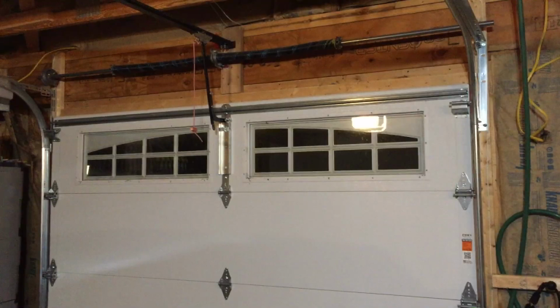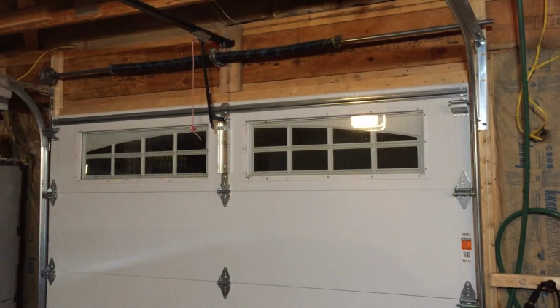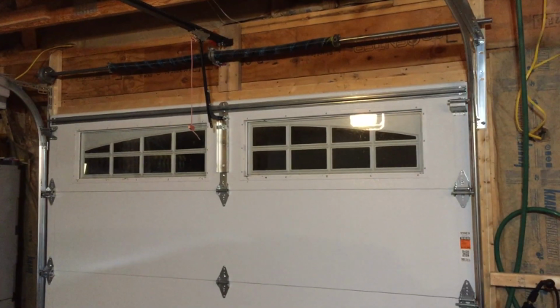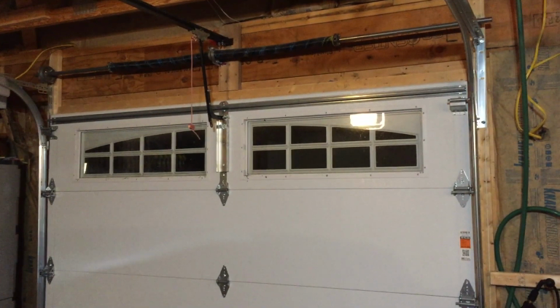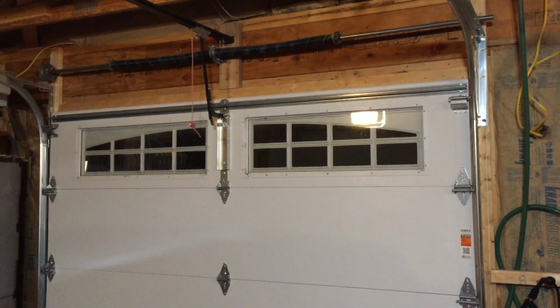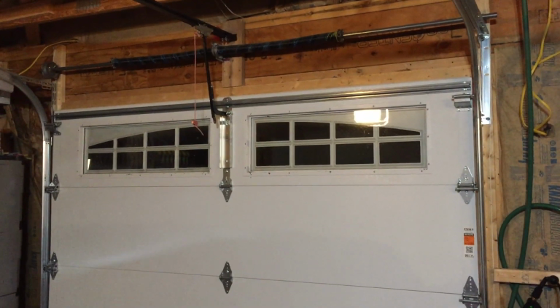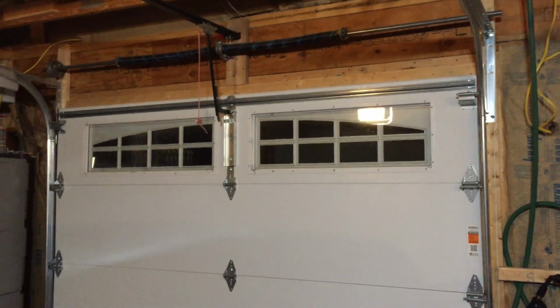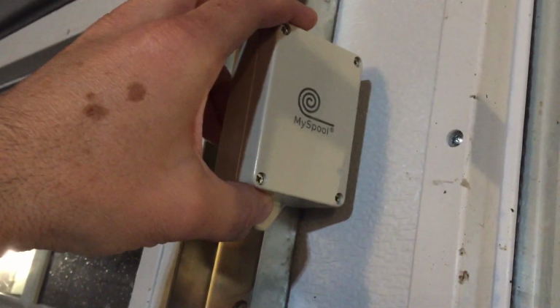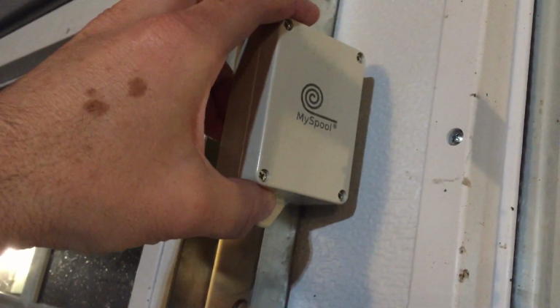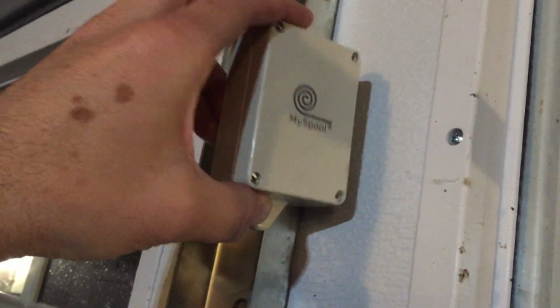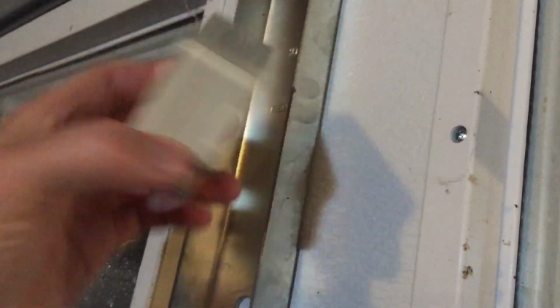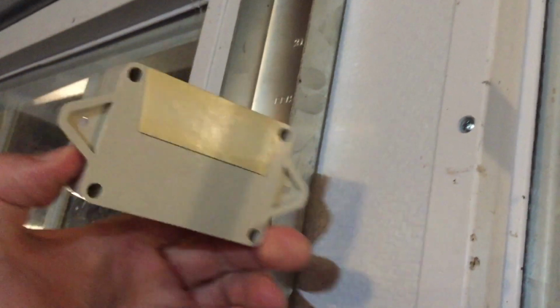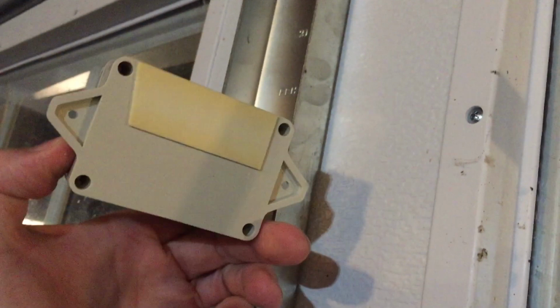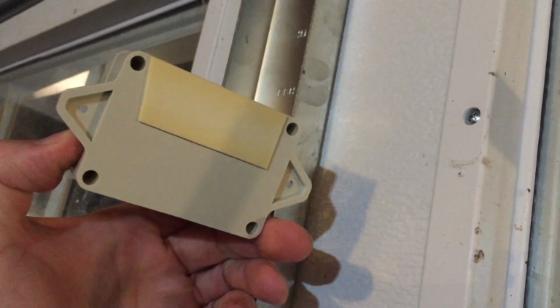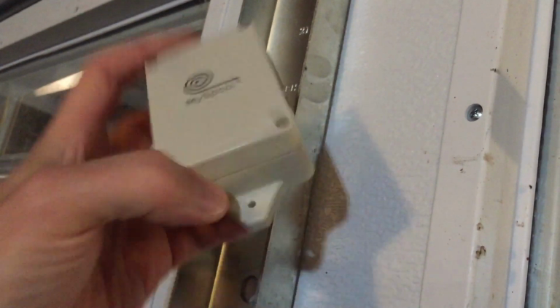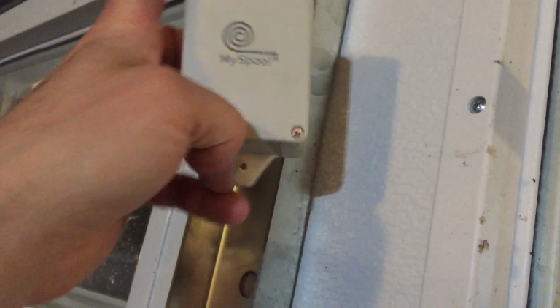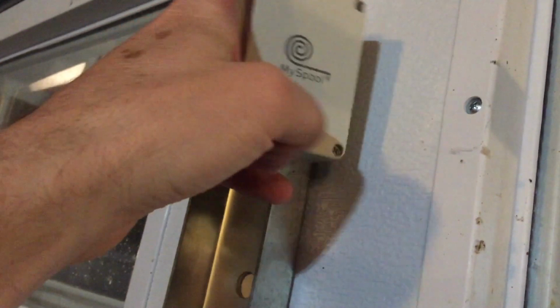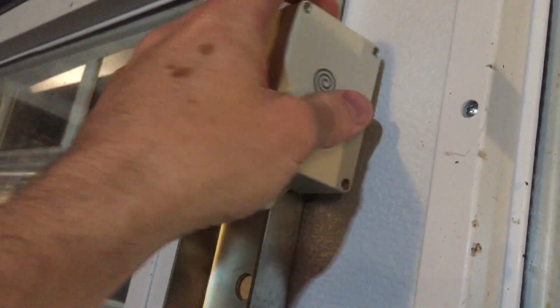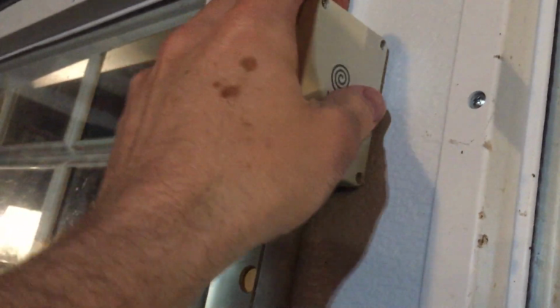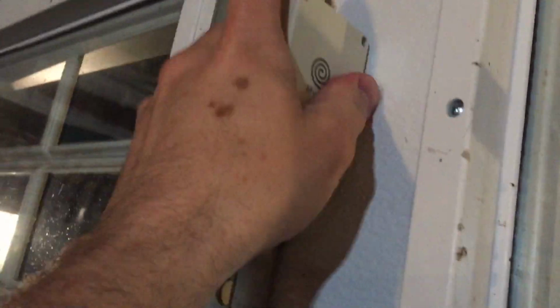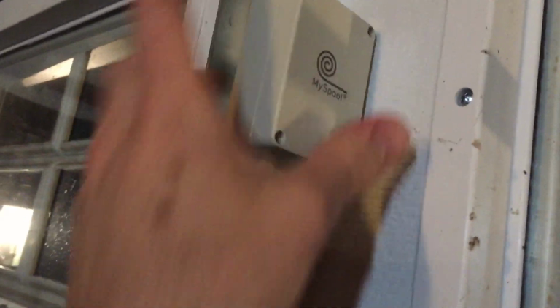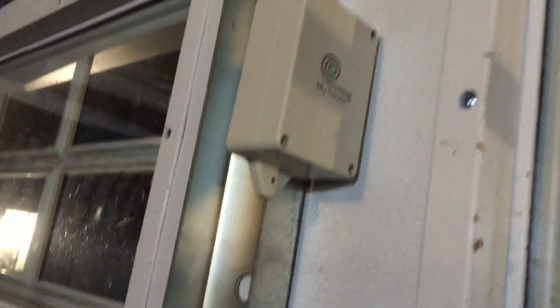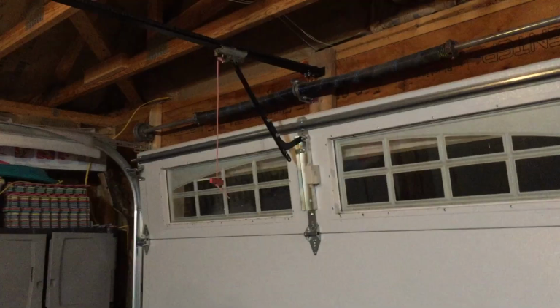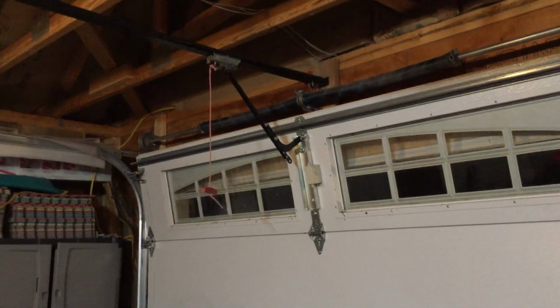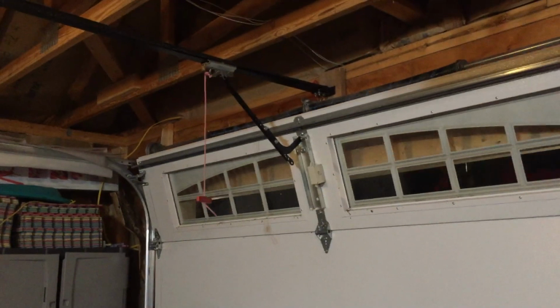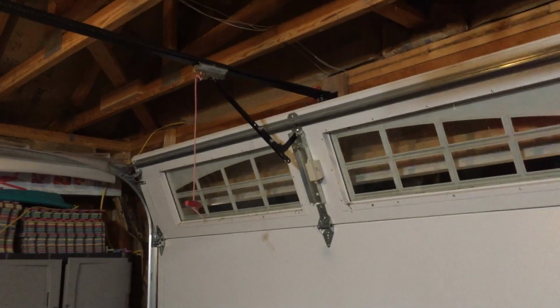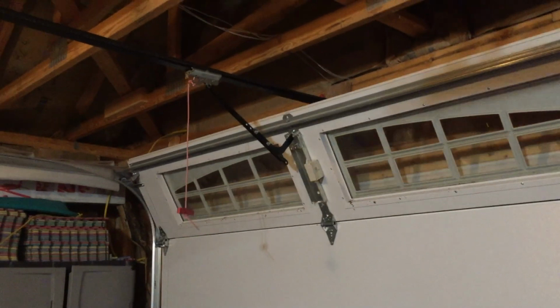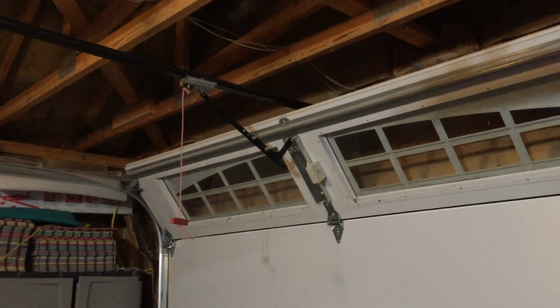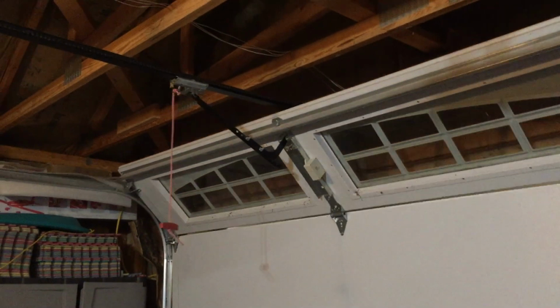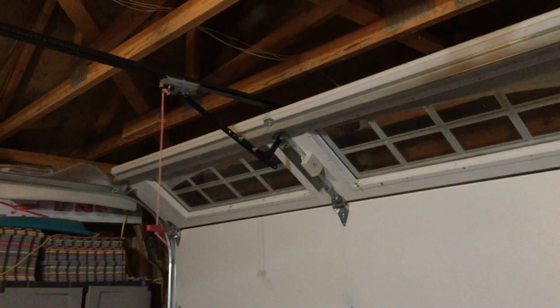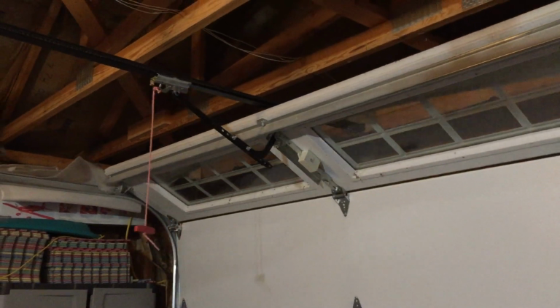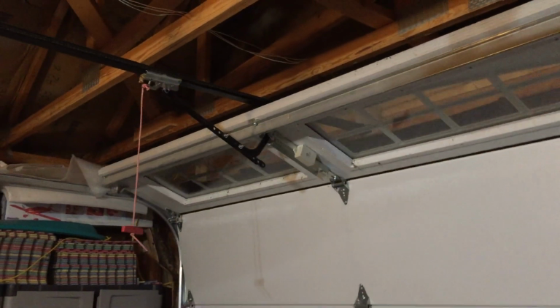Now we'll put it on a garage door. Put it on like this, and you just use double stick tape right here. And as our garage door goes up, we get our tilt.